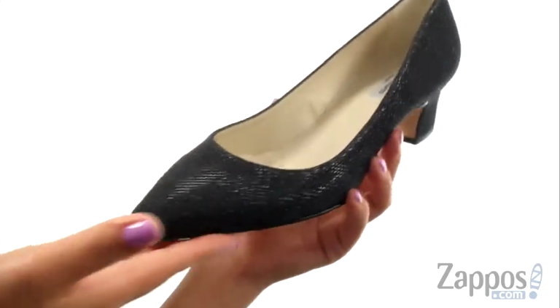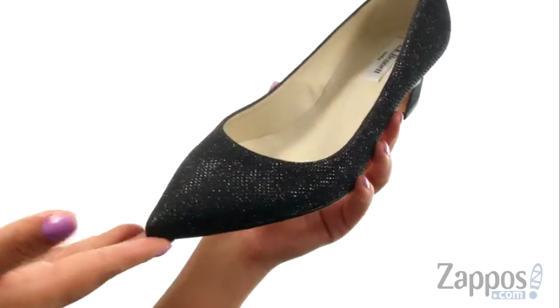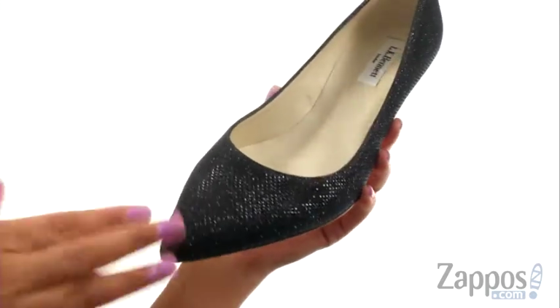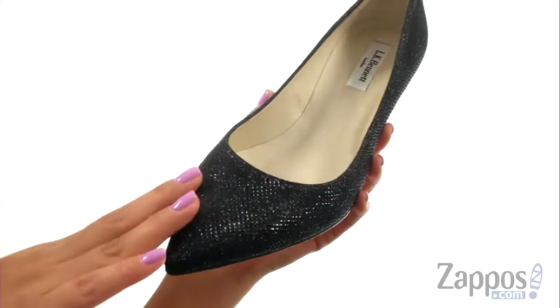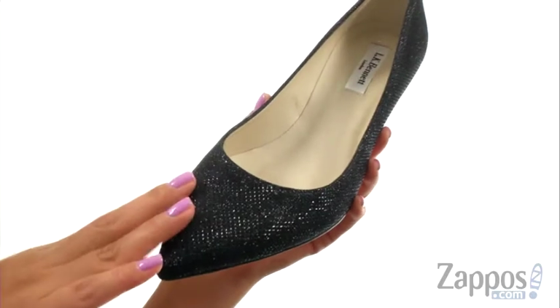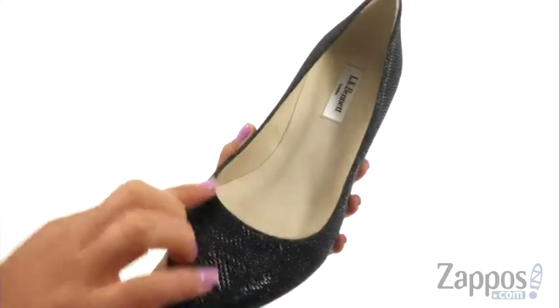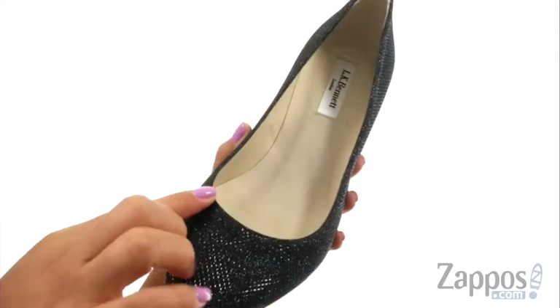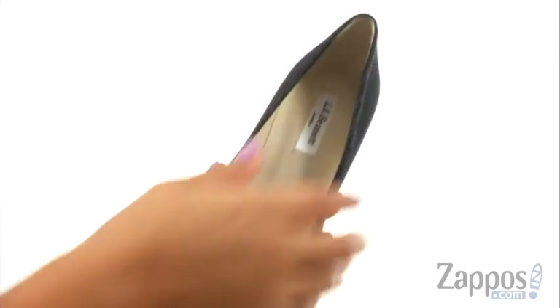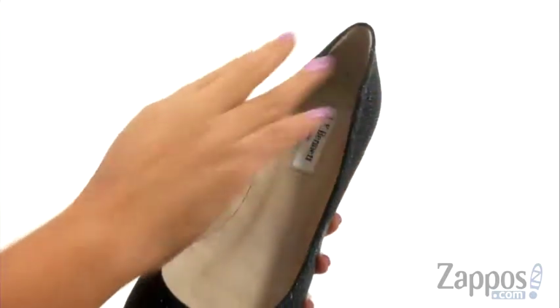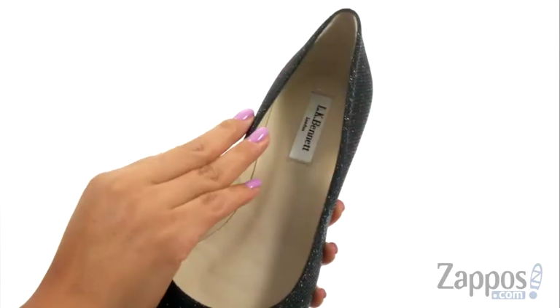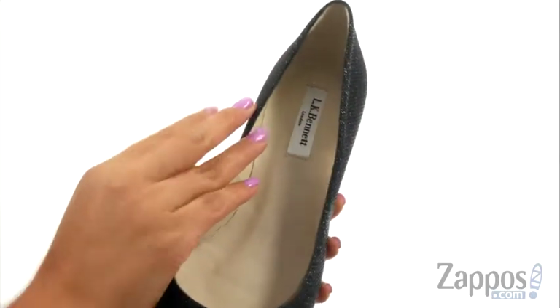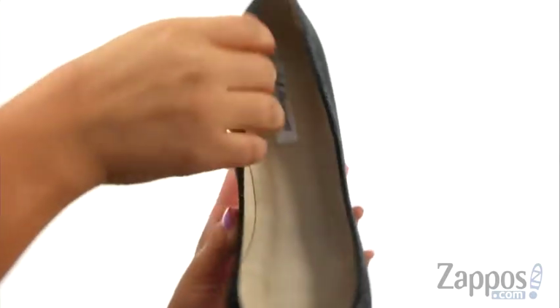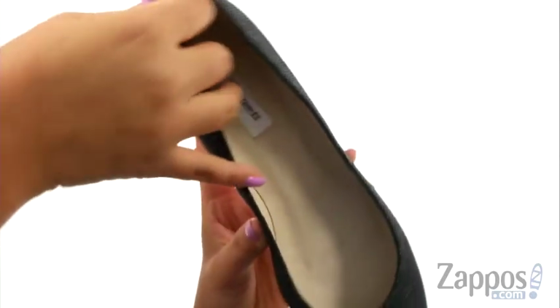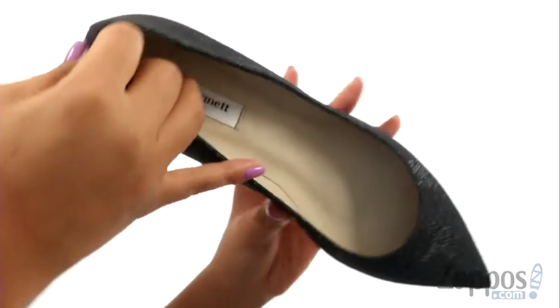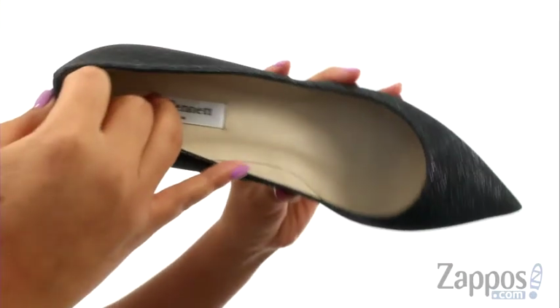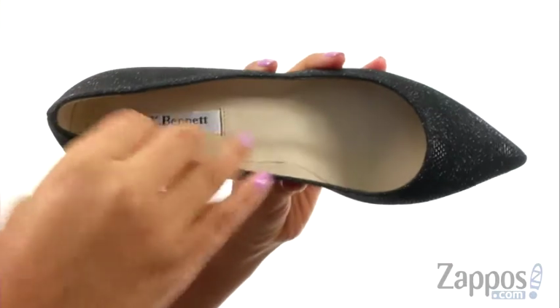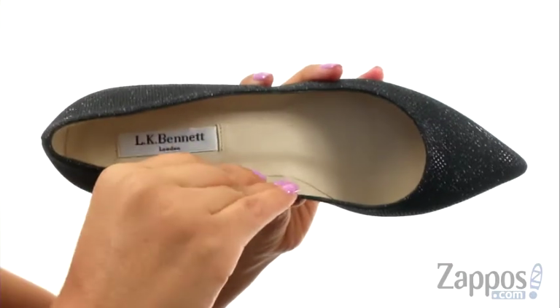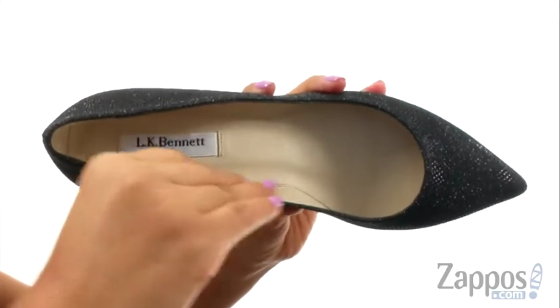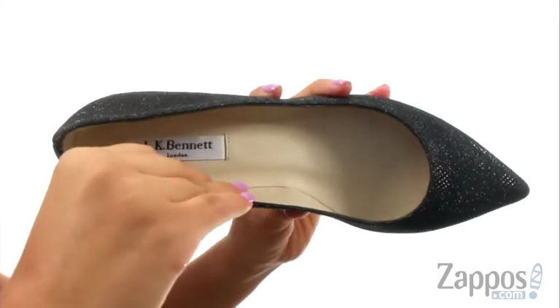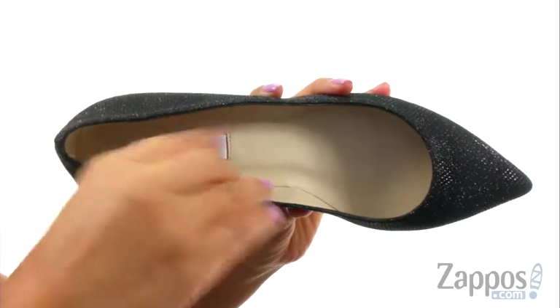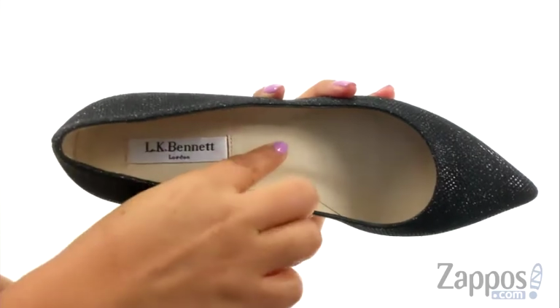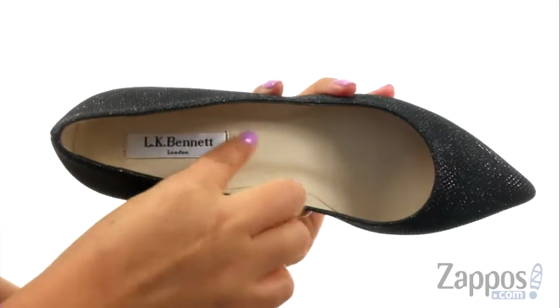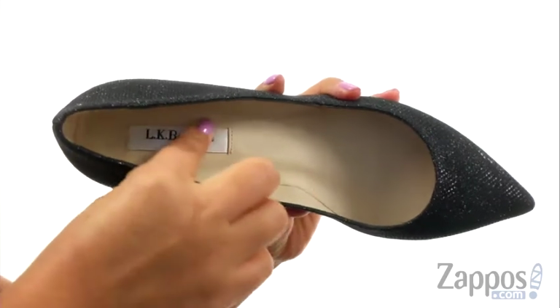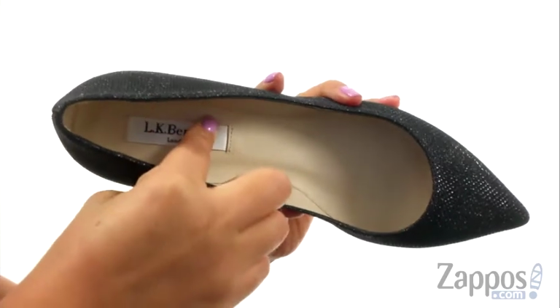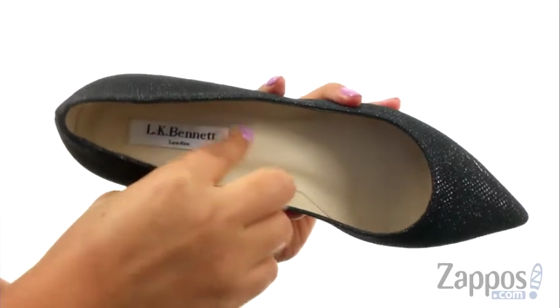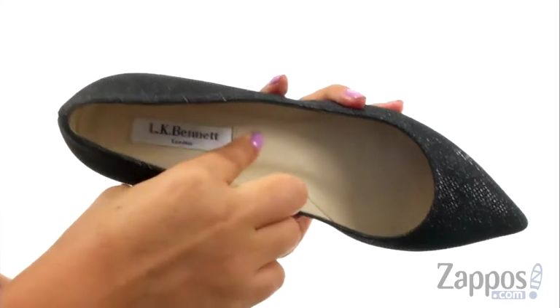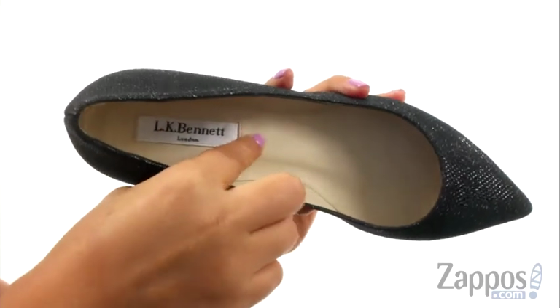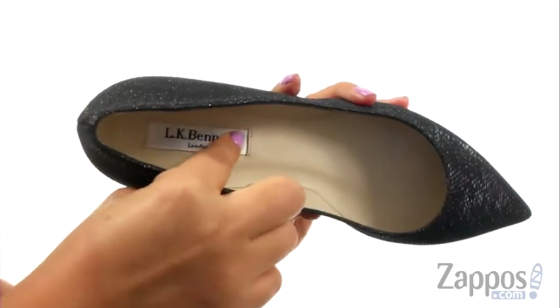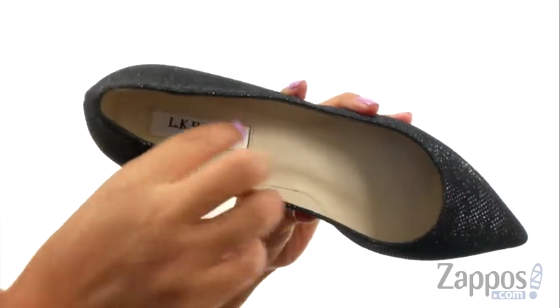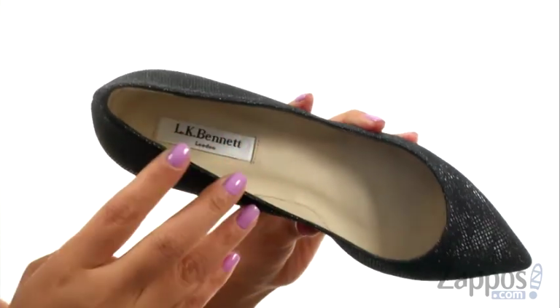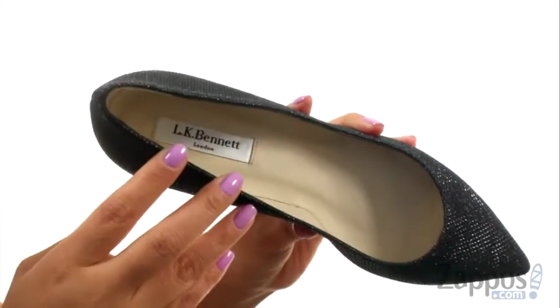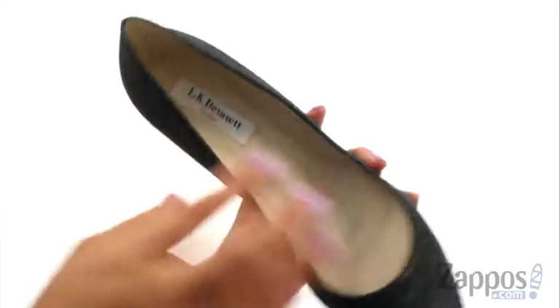There's a pointed toe design with an easy slip-on construction. On the inside, there's soft leather lining with a lightly padded footbed for all-day comfort and support.